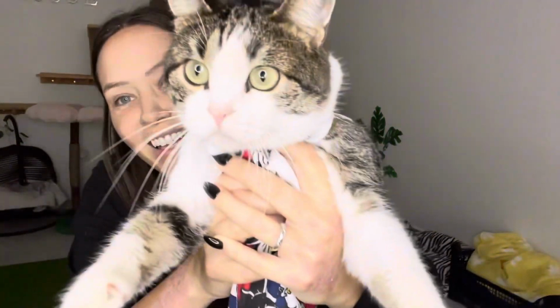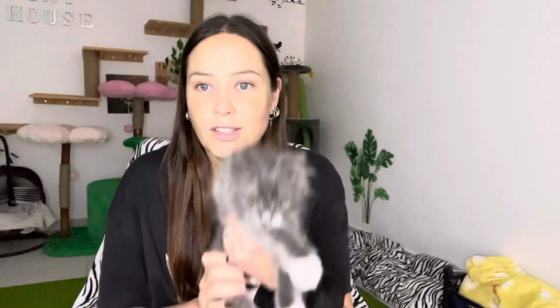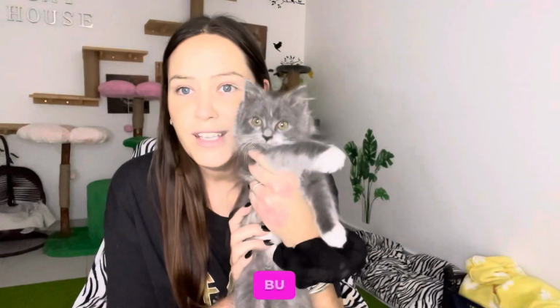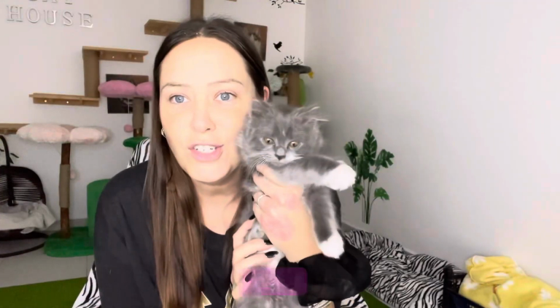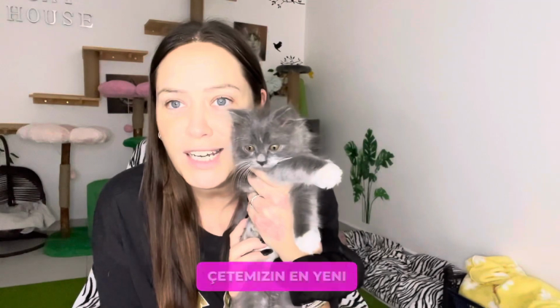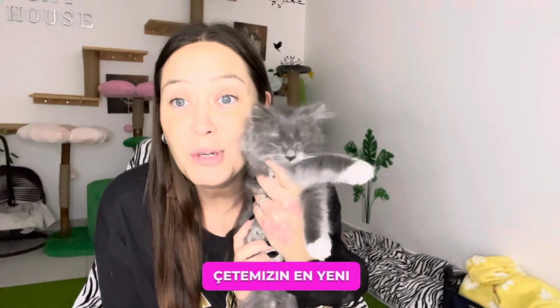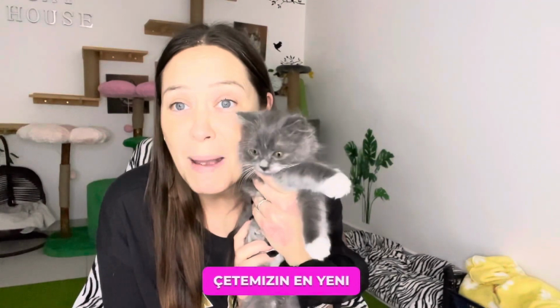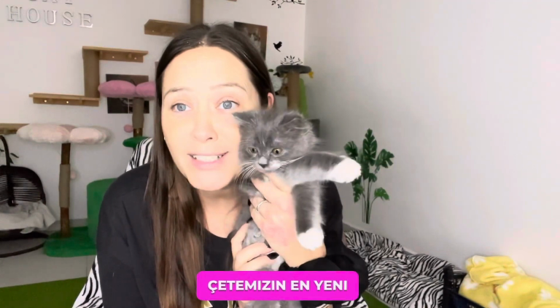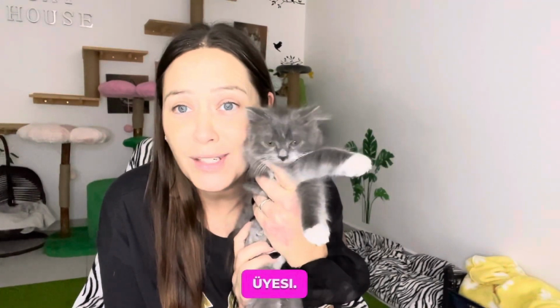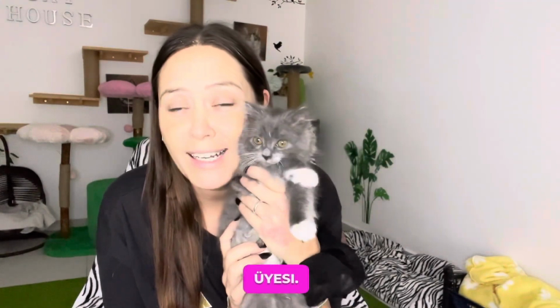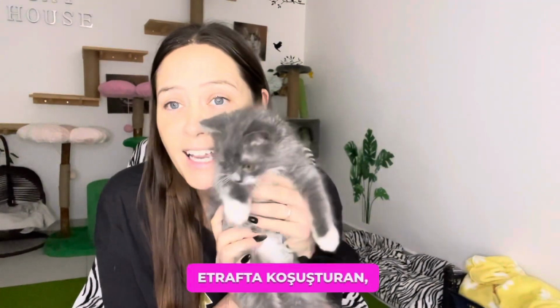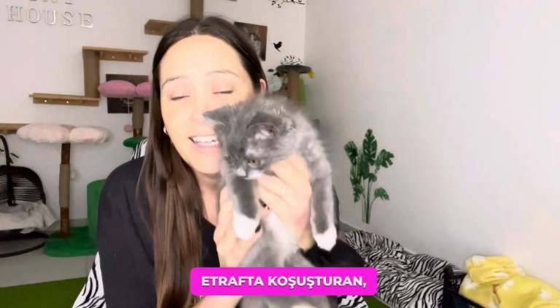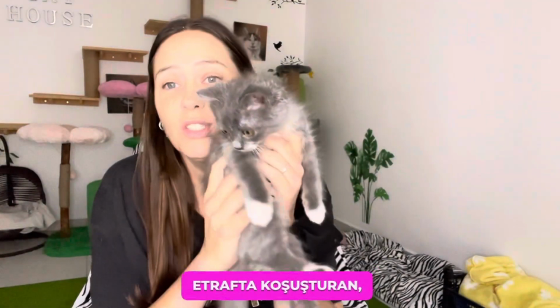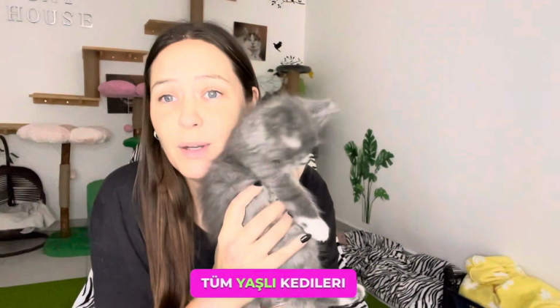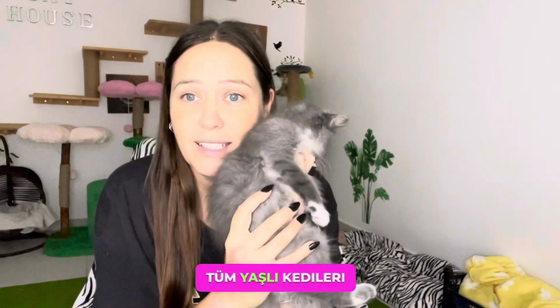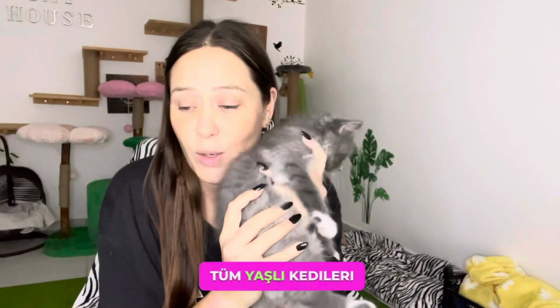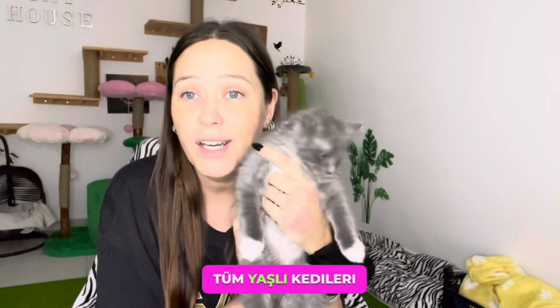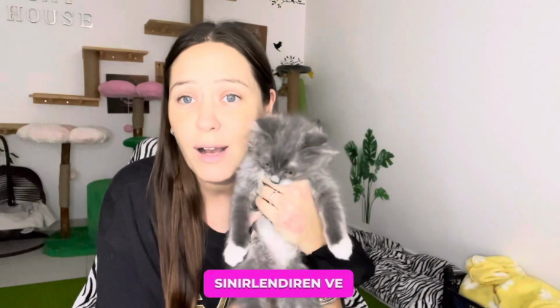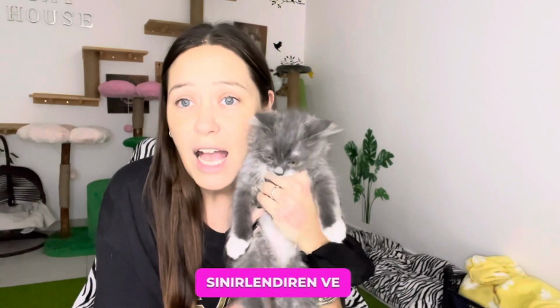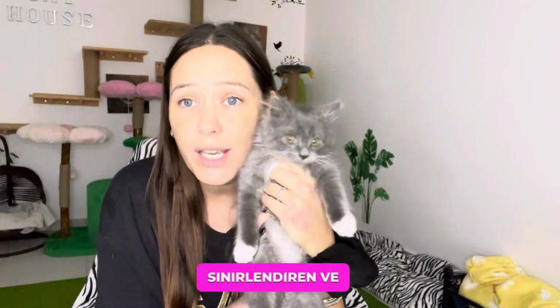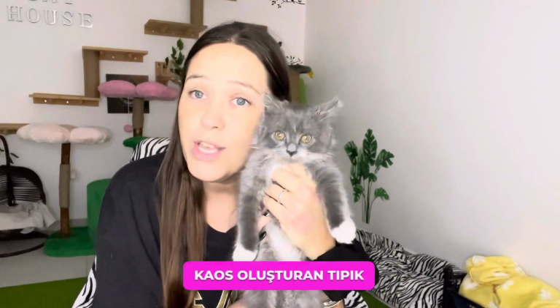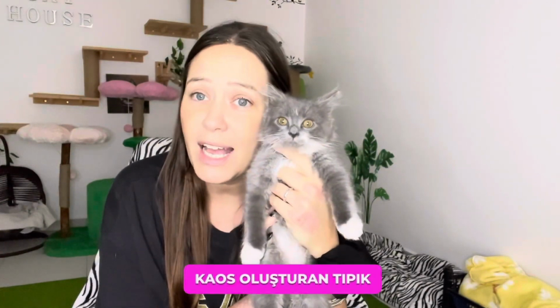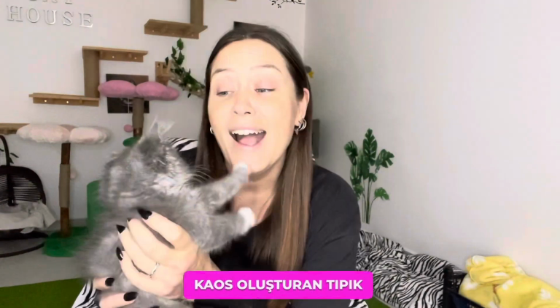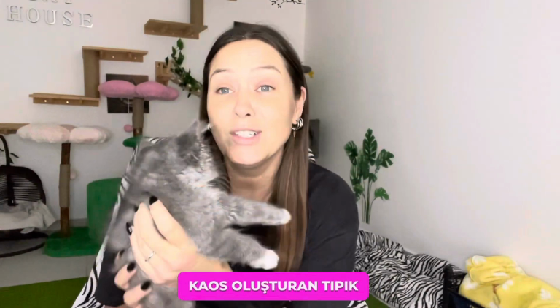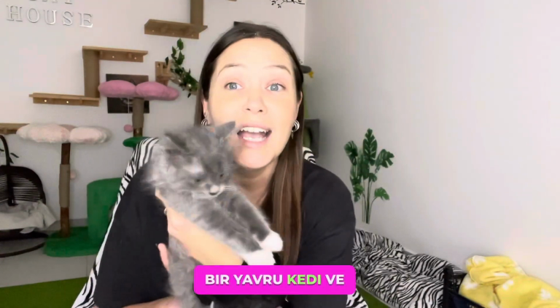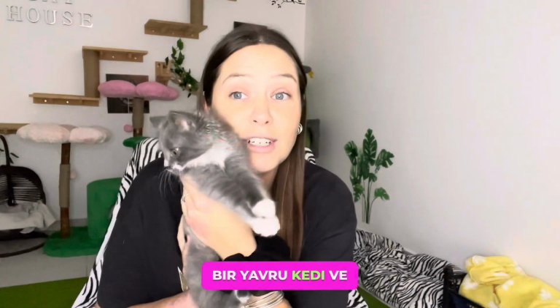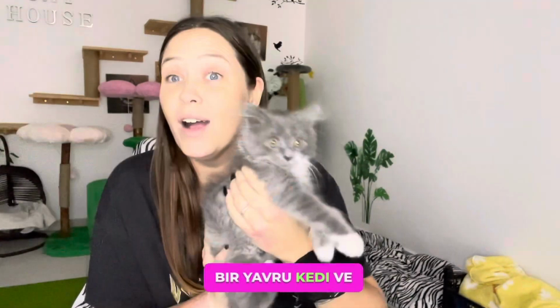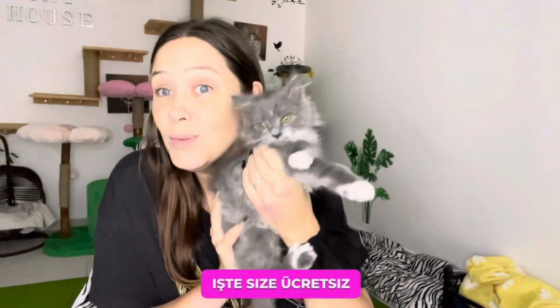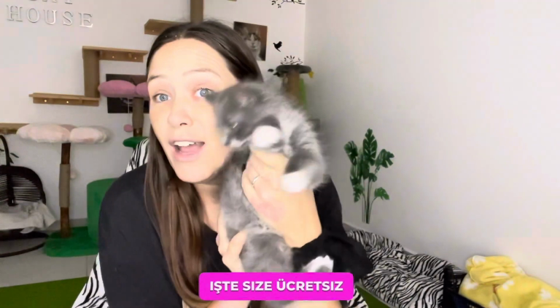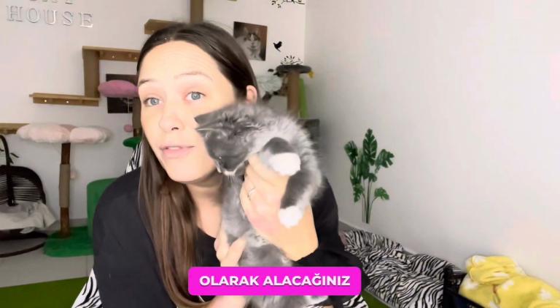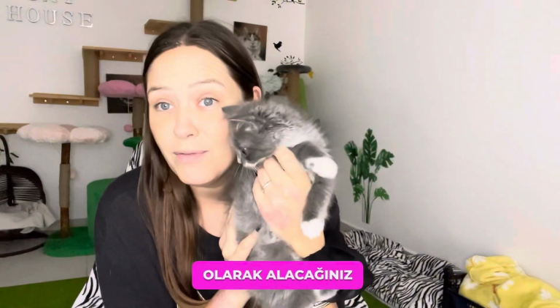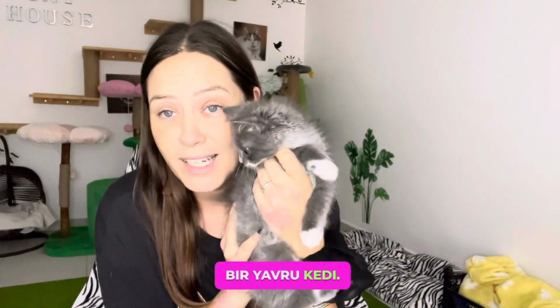This is Yoshi, our newest member of the gang. He is your typical kitten — running around, annoying all the older cats and causing havoc. That's what you get from a three-month-old kitten.